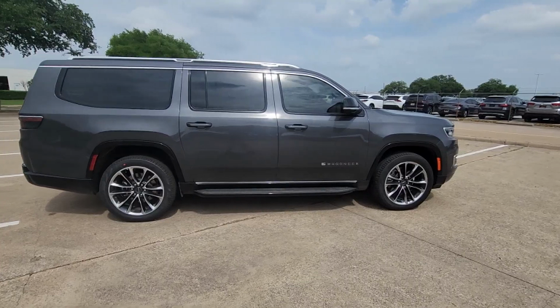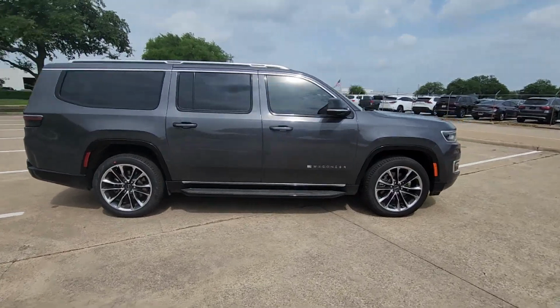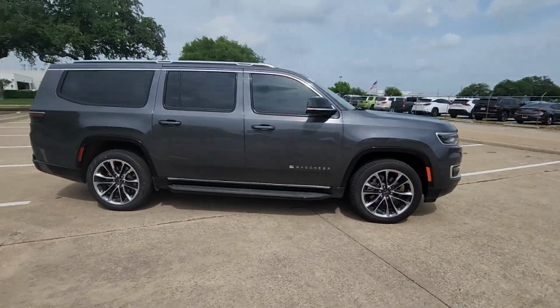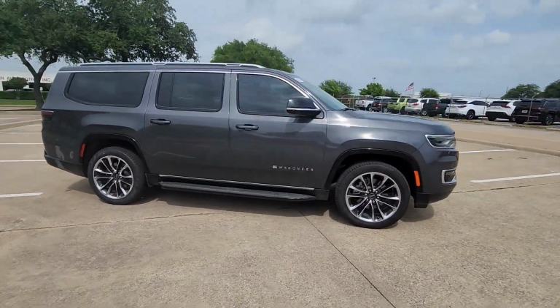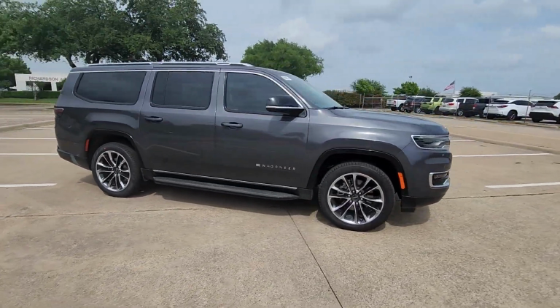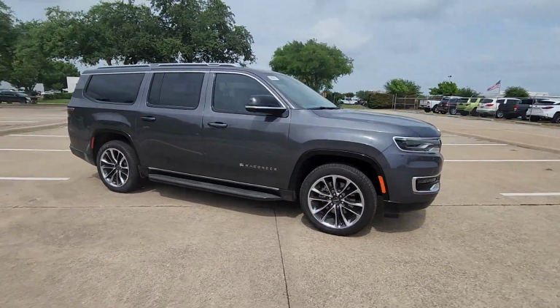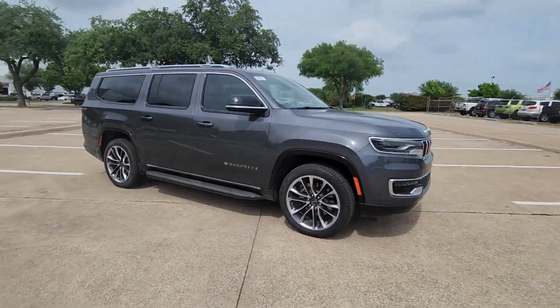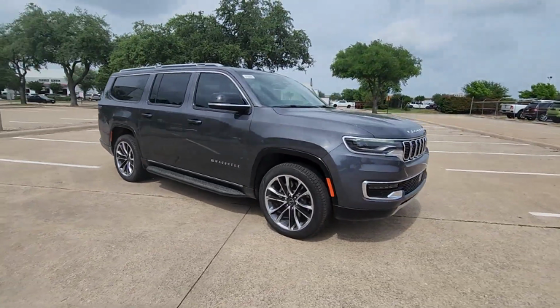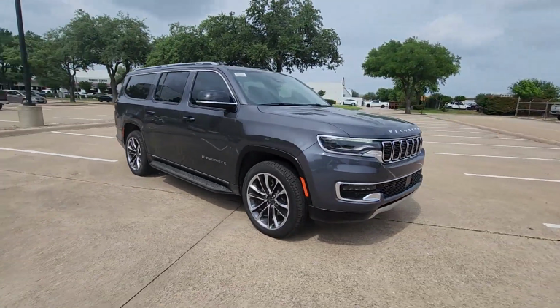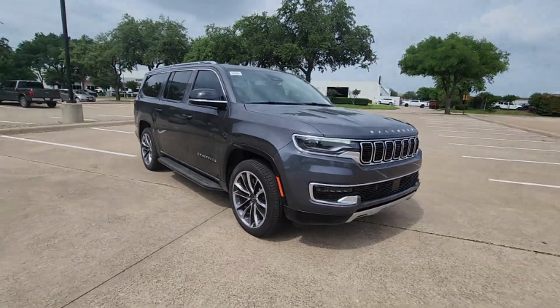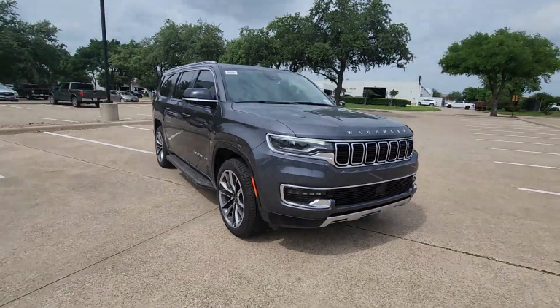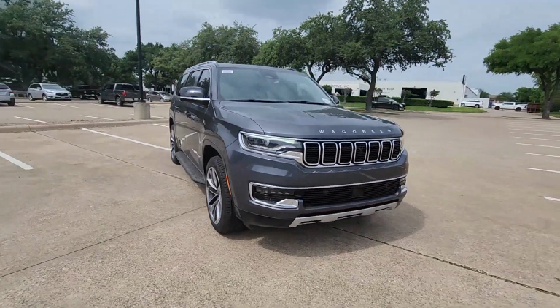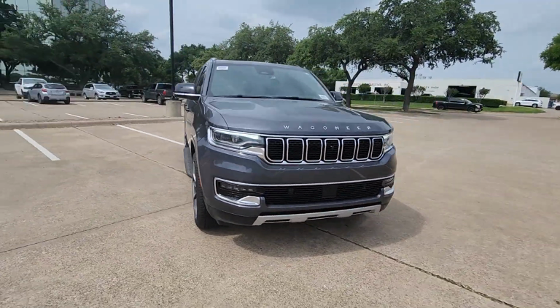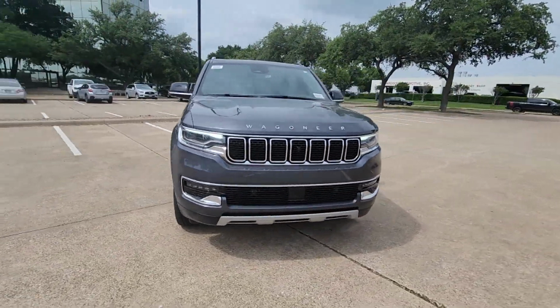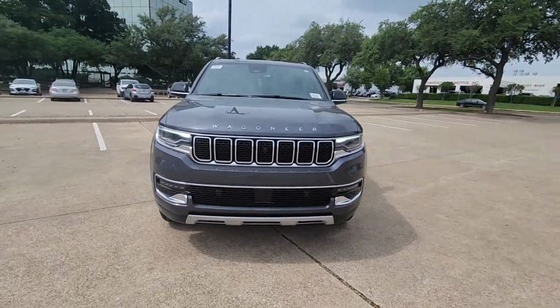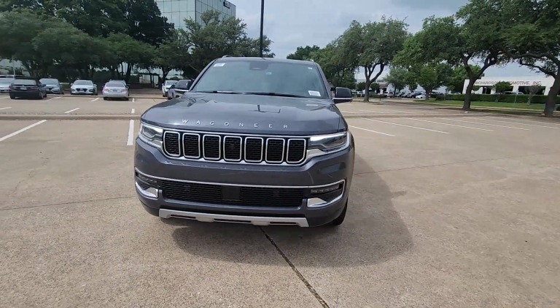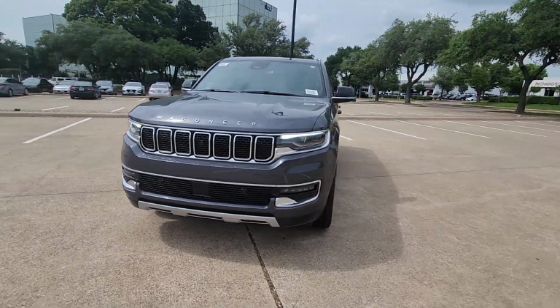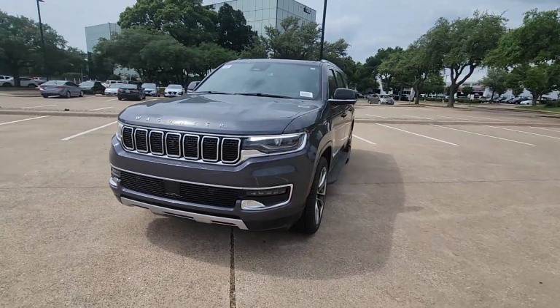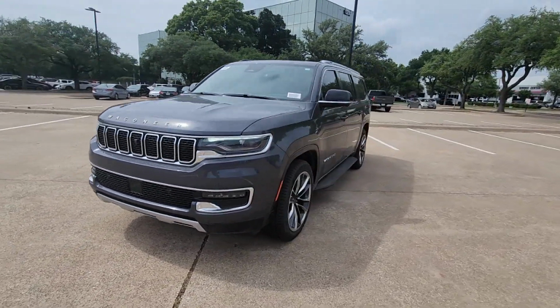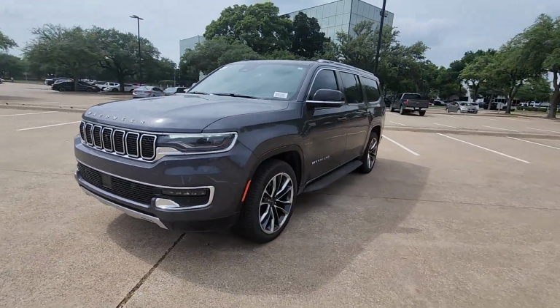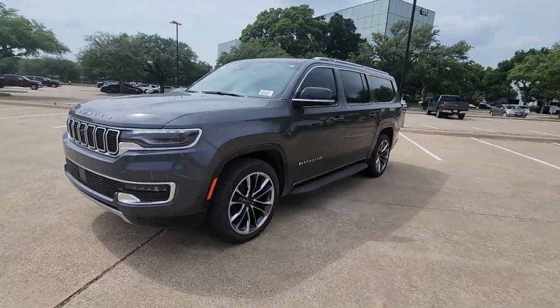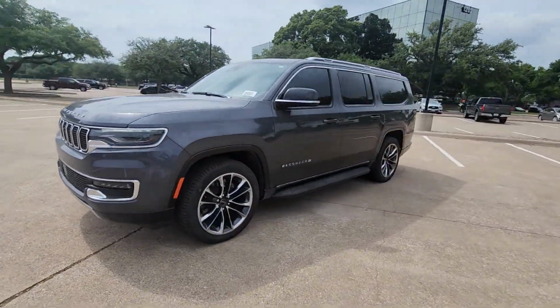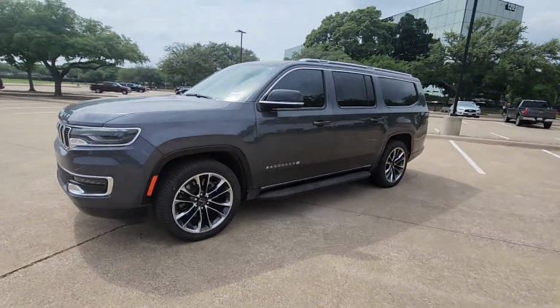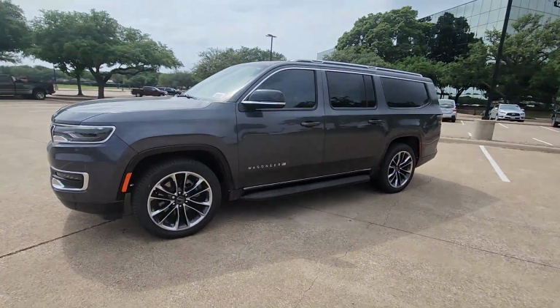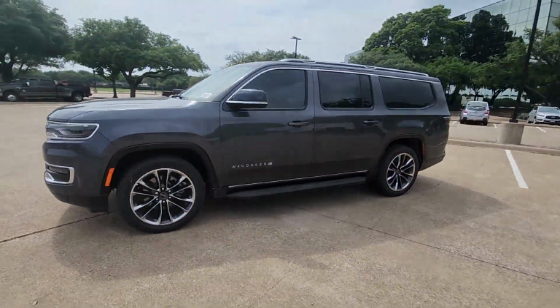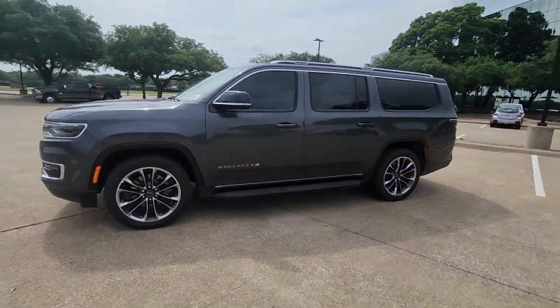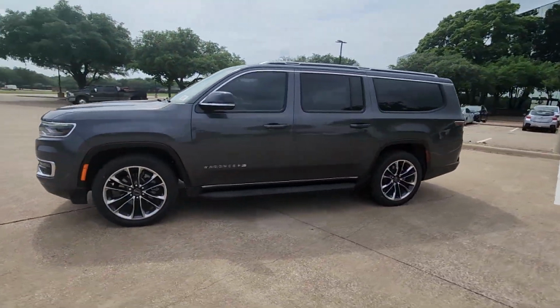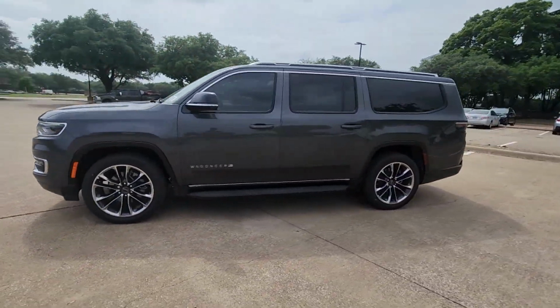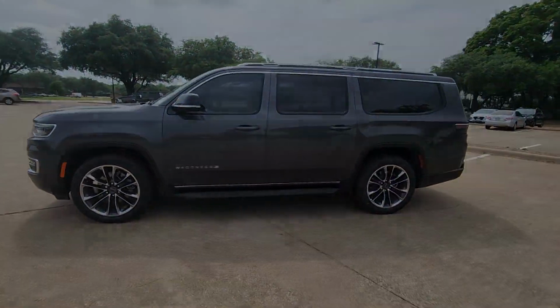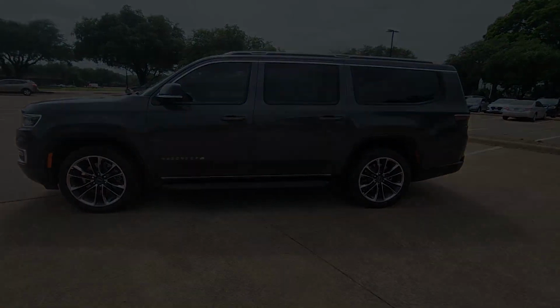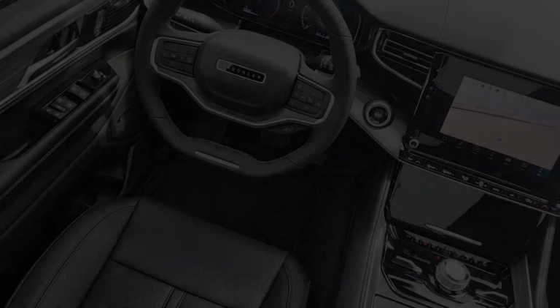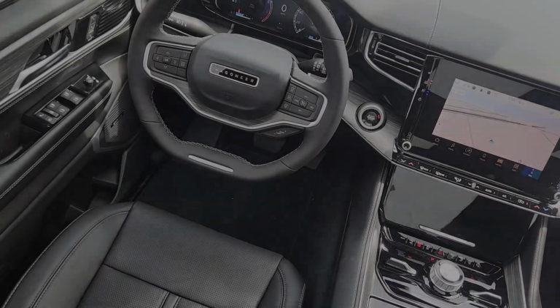These are just some of the great options this vehicle comes with: heated steering wheel, Apple CarPlay and/or Android Auto, head-up display, intelligent auto on/off high beams, and pre-collision system.